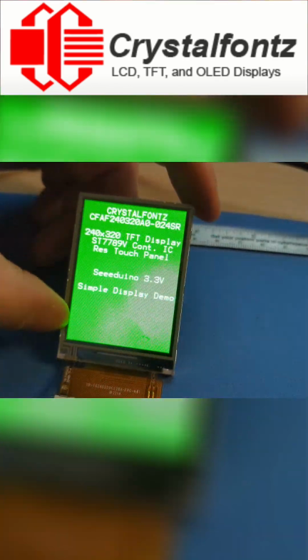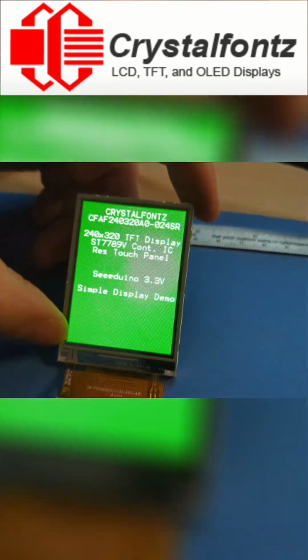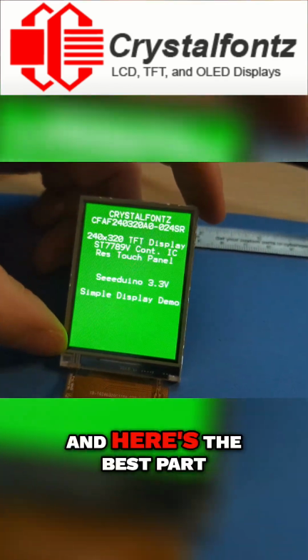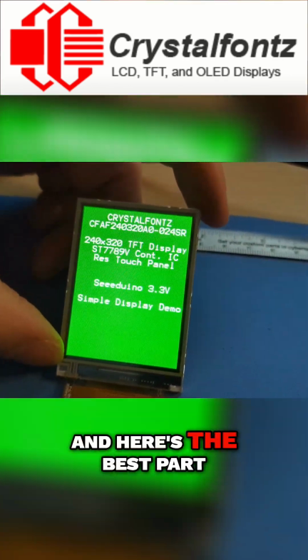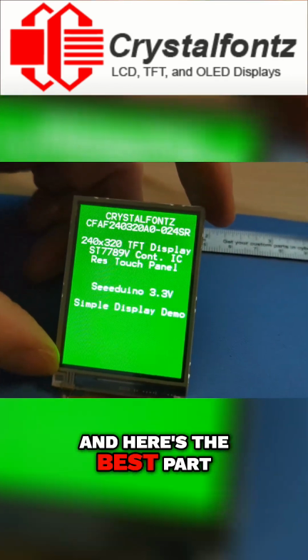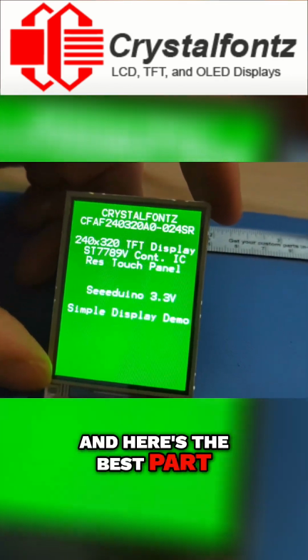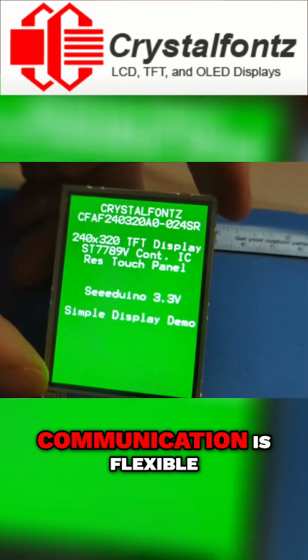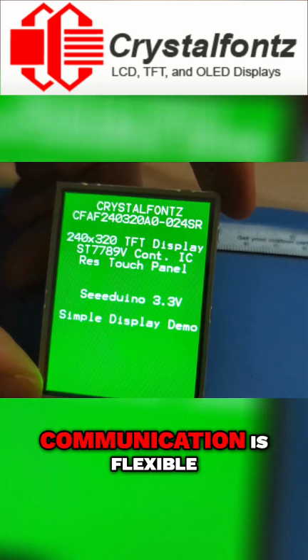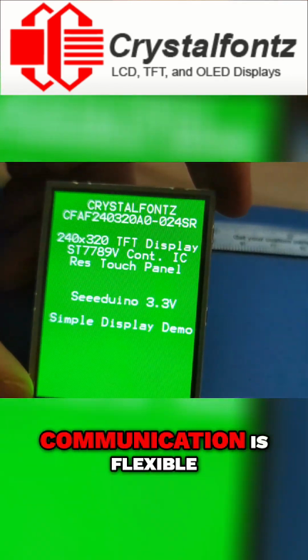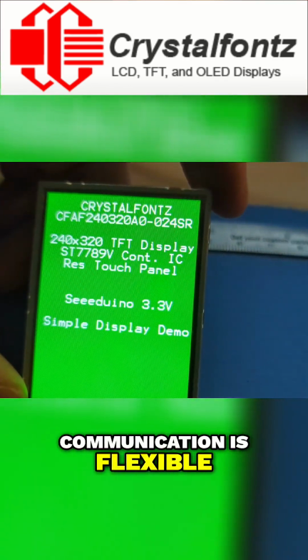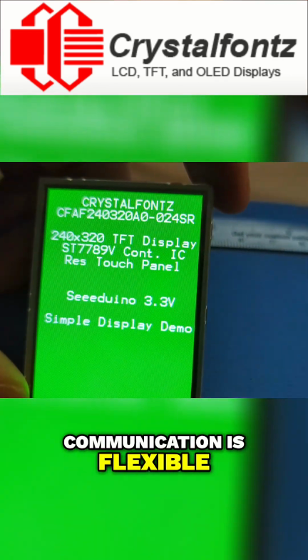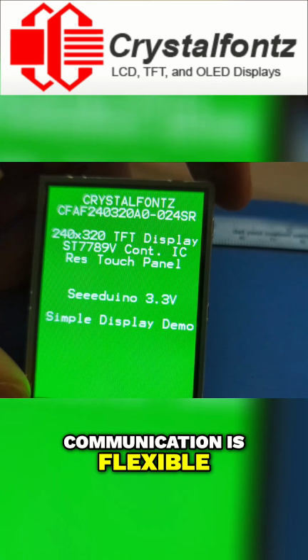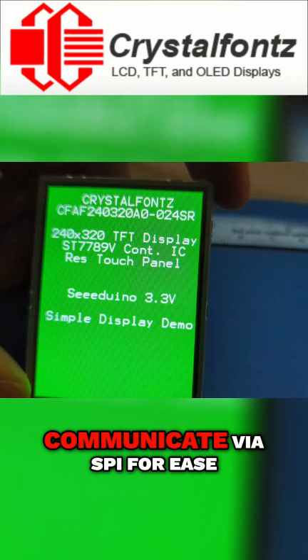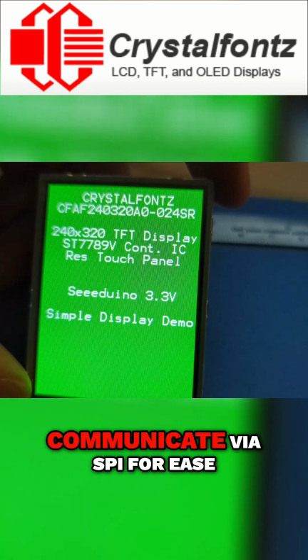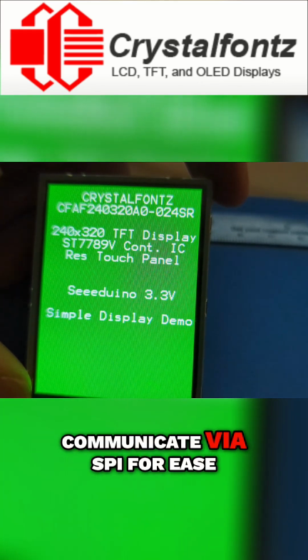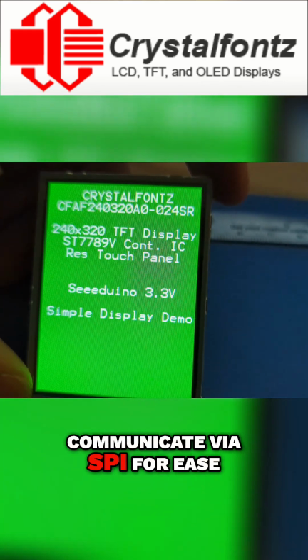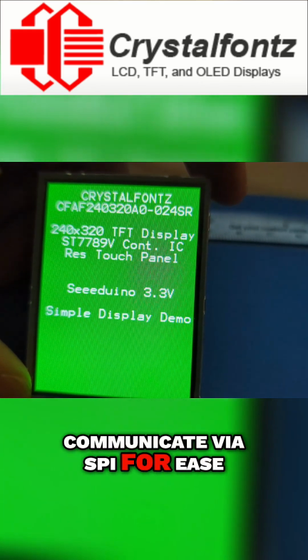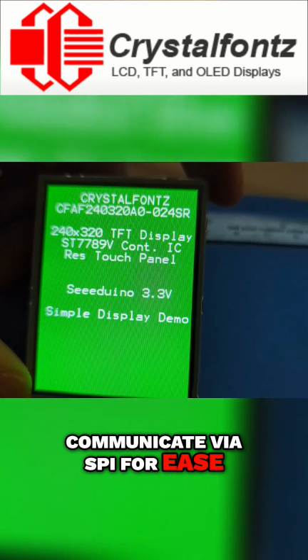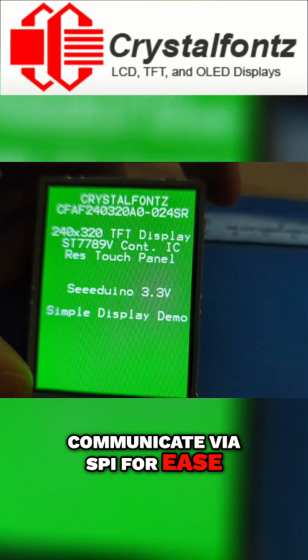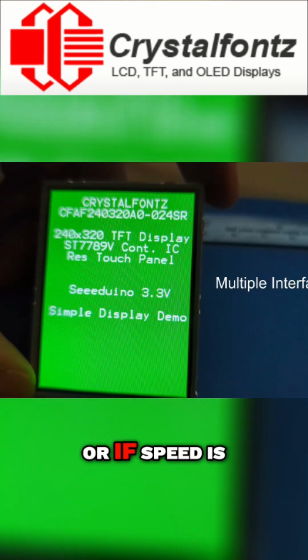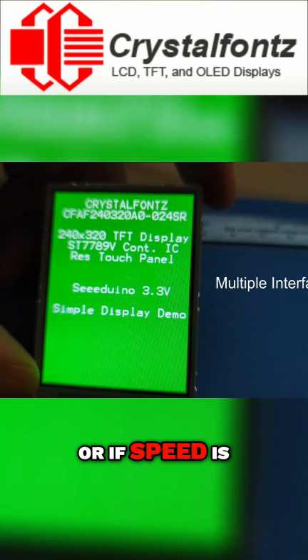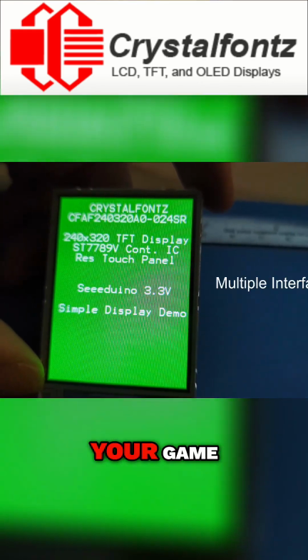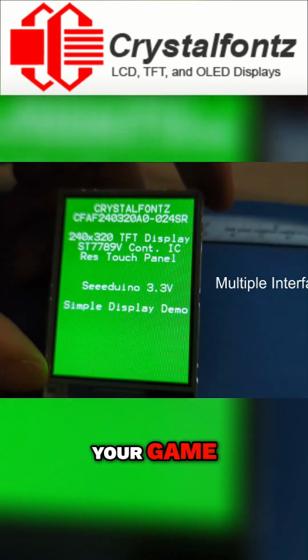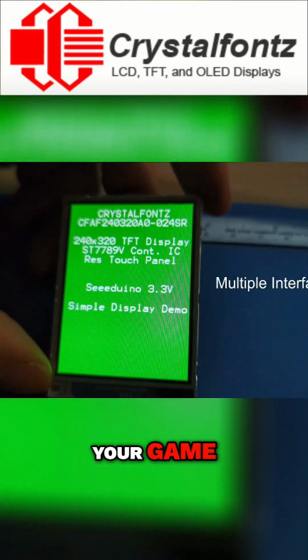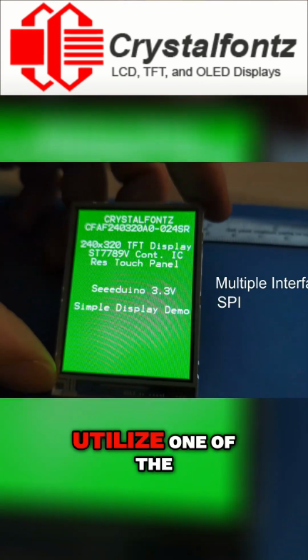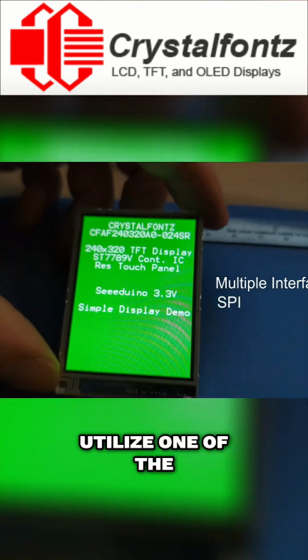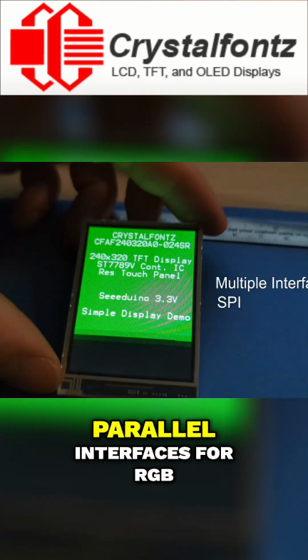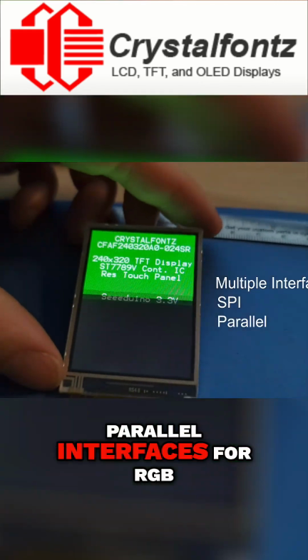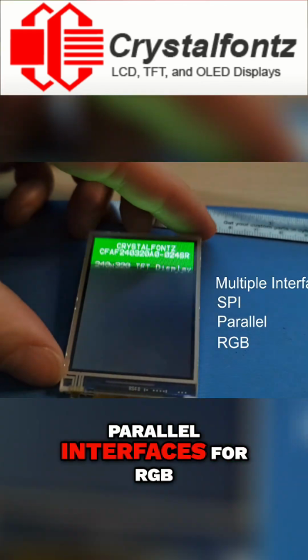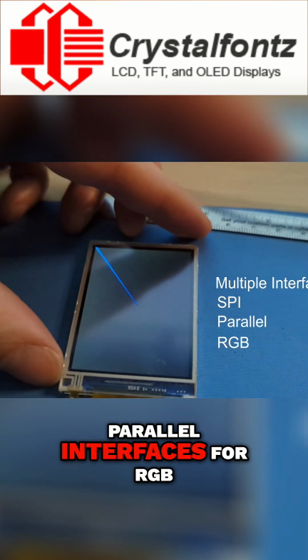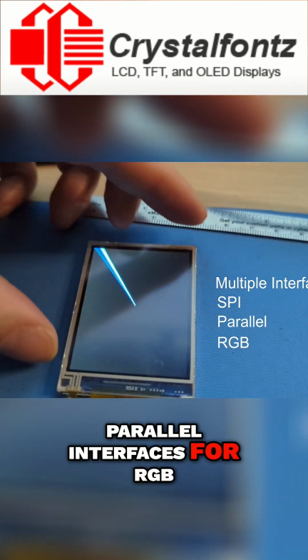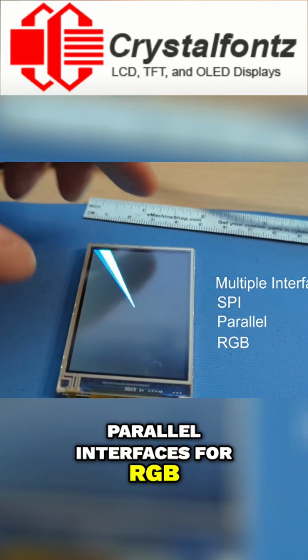And here's the best part — communication is flexible. Communicate via SPI for ease, or if speed is your game, utilize one of the parallel interfaces or RGB.